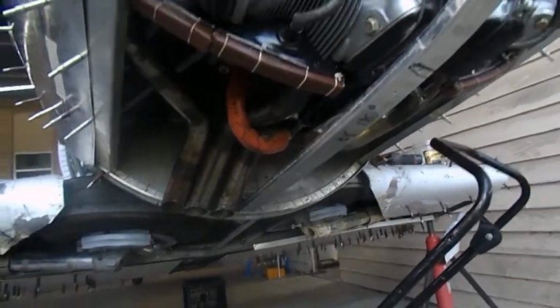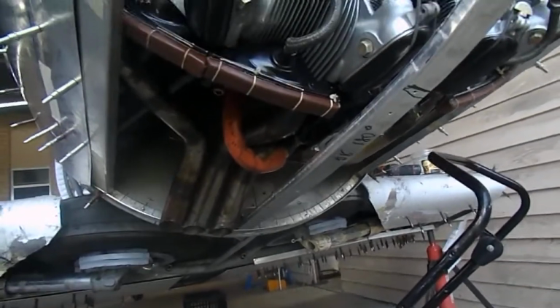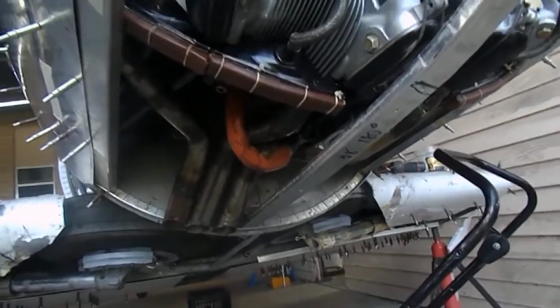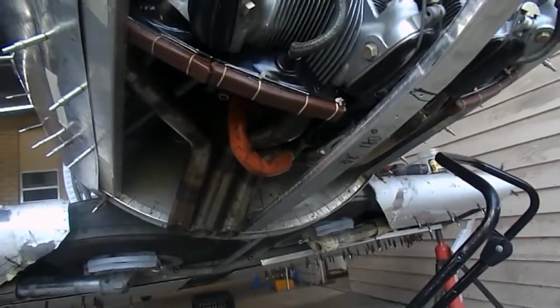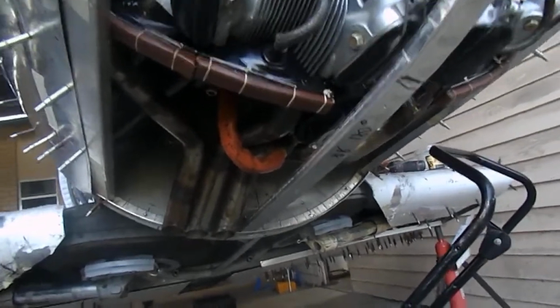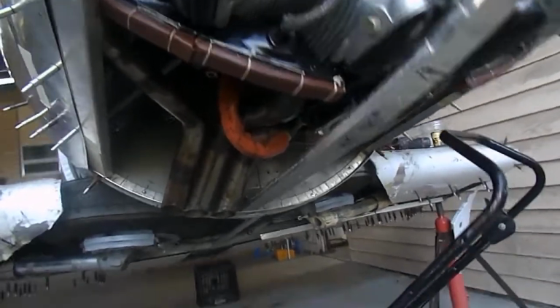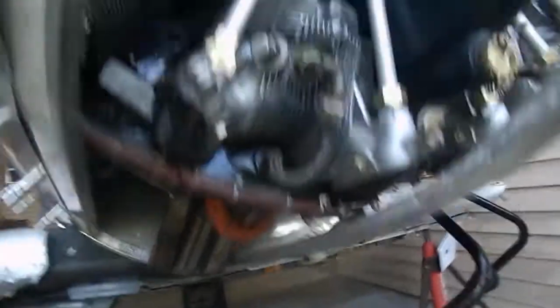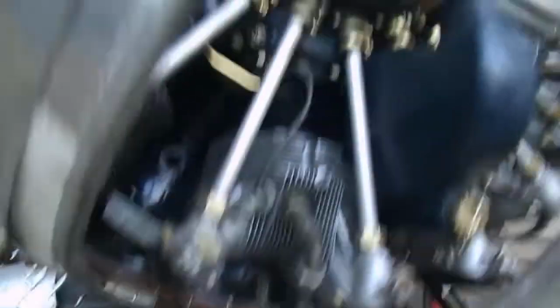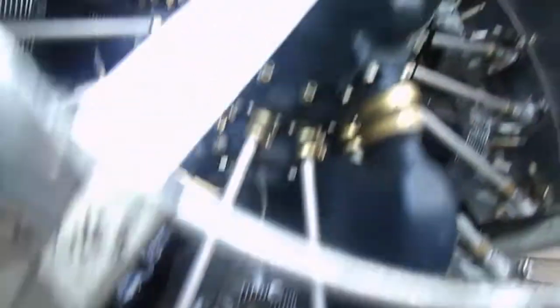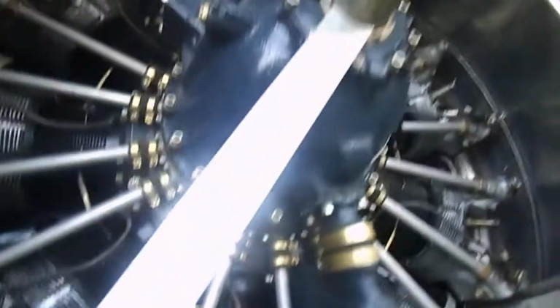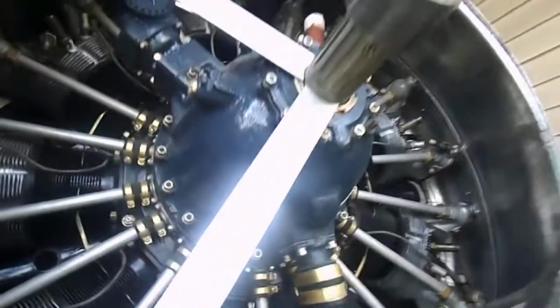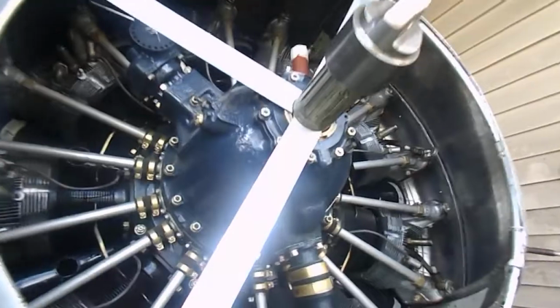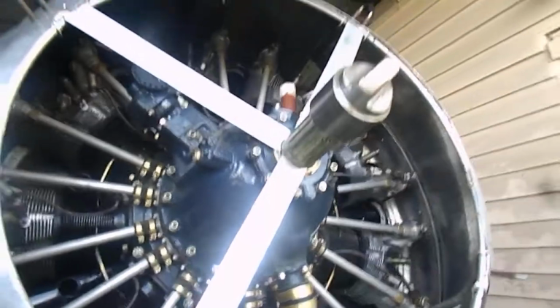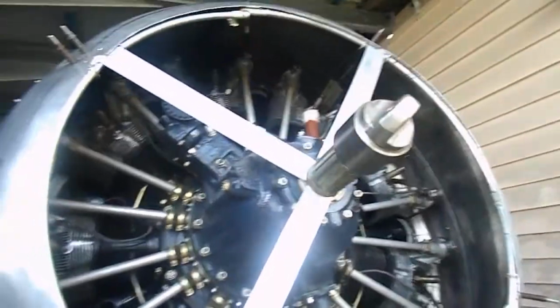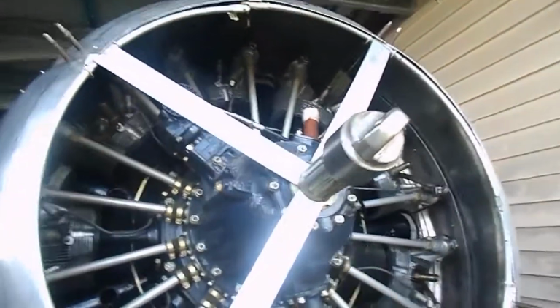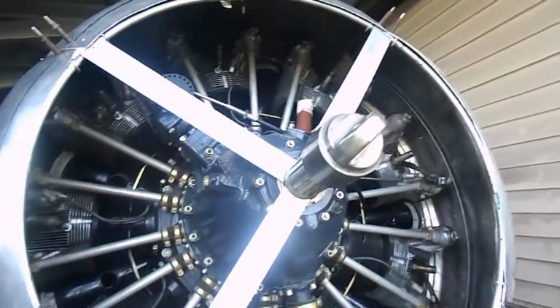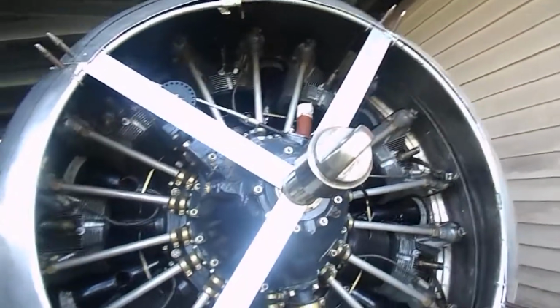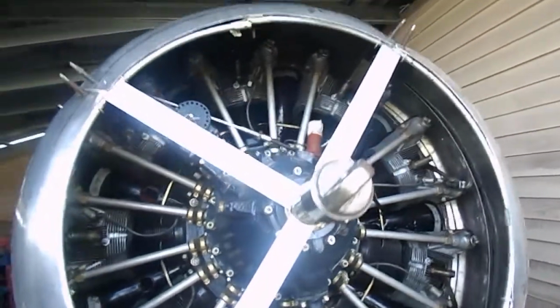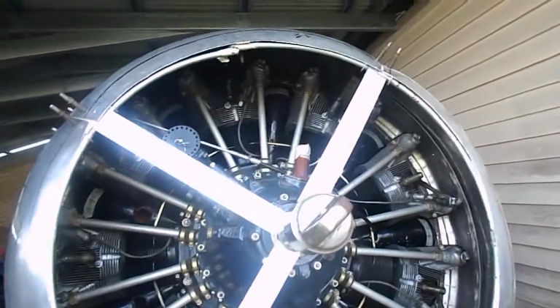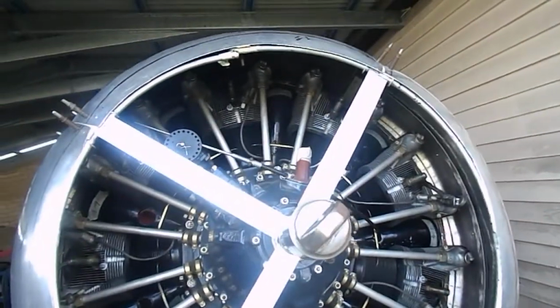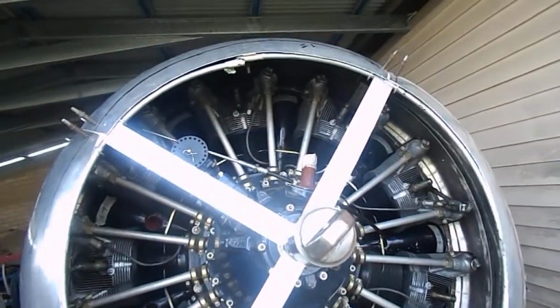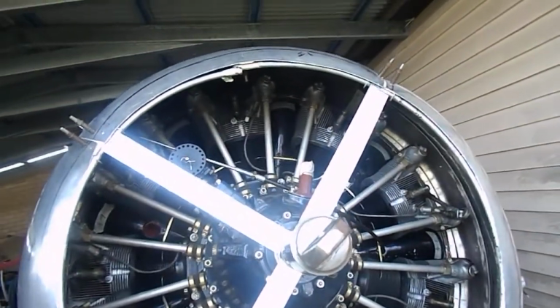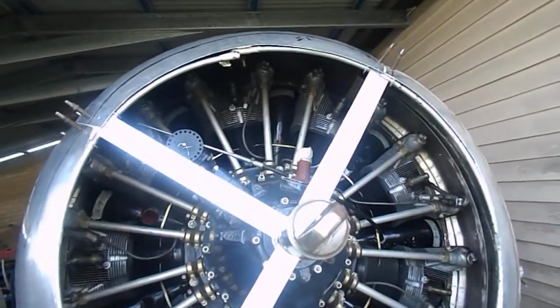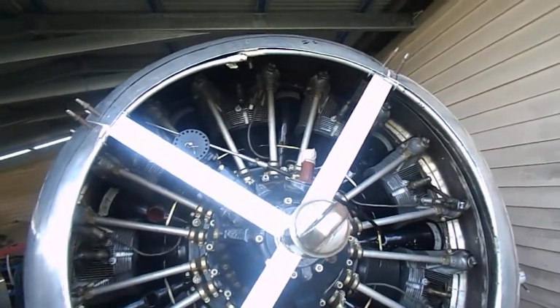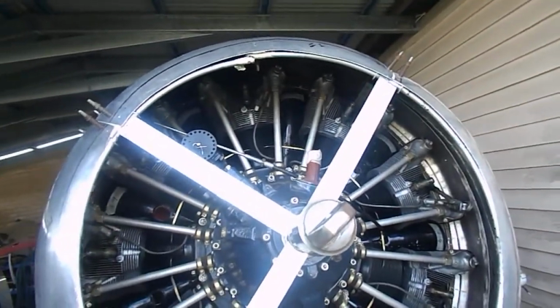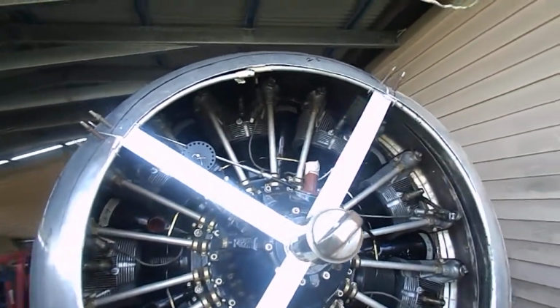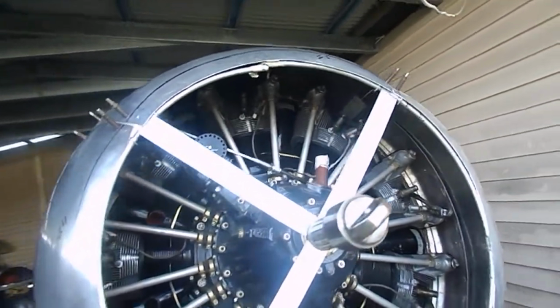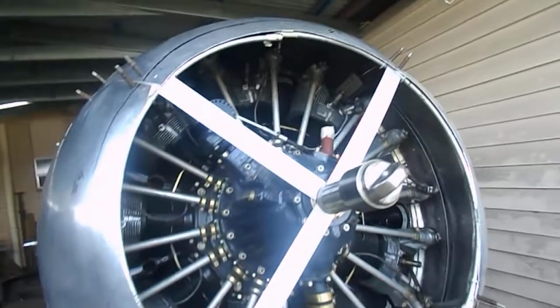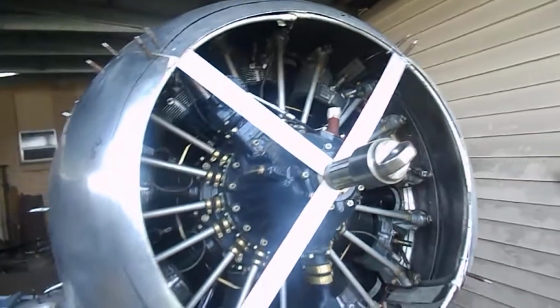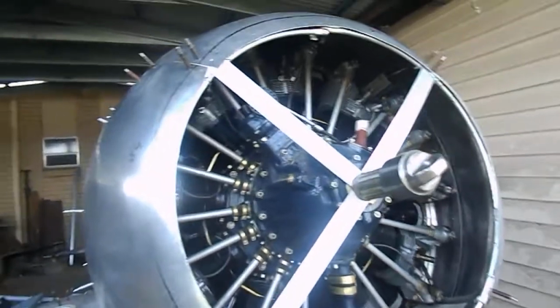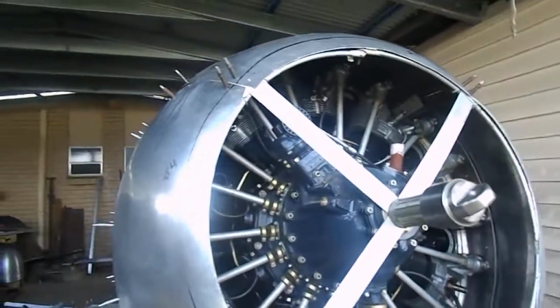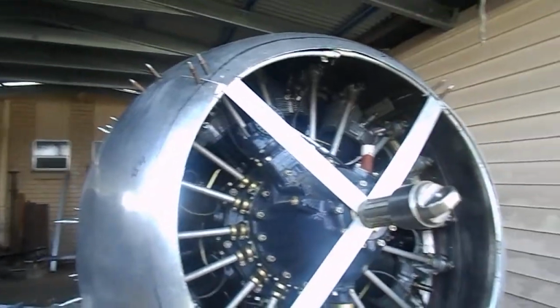It's been a couple of years since the engine's run, so we gave it a bit of a turnover by hand the other day, and everything's nice and free, and oil fell out everywhere on the floor as usual with a radial engine.